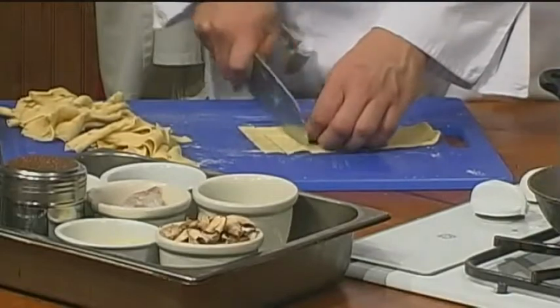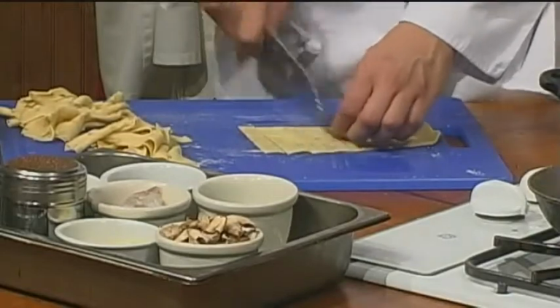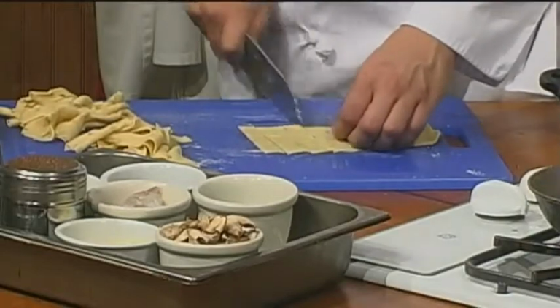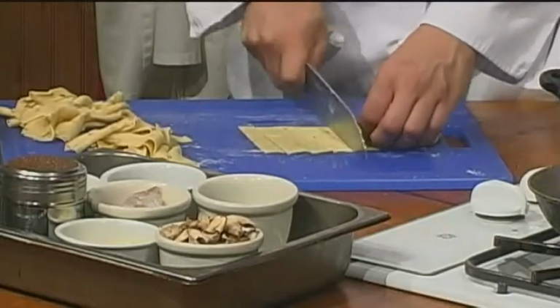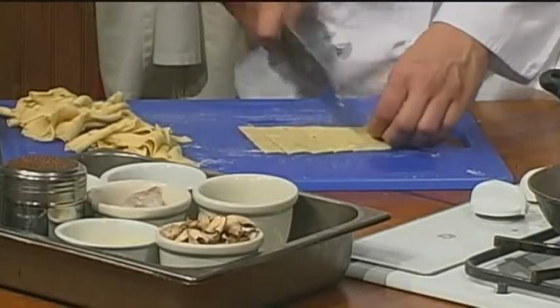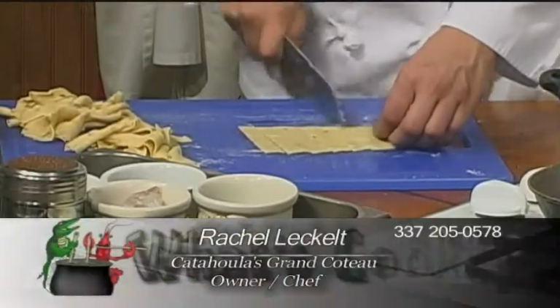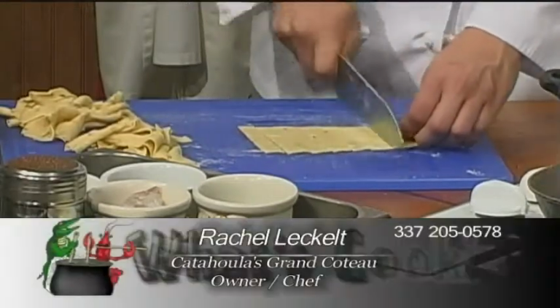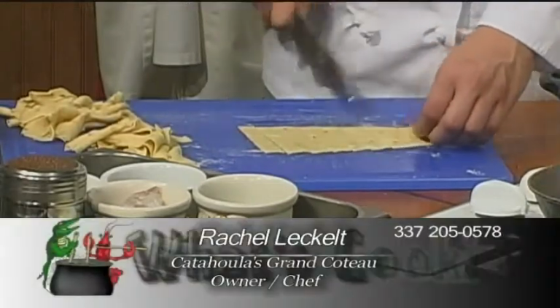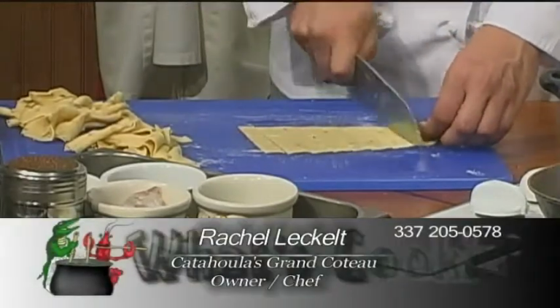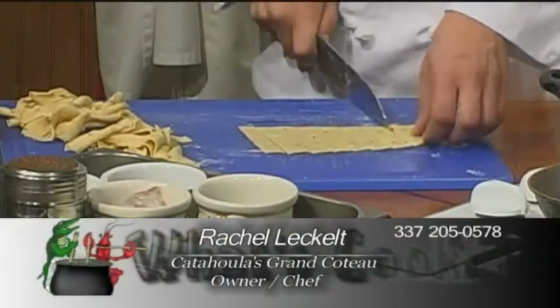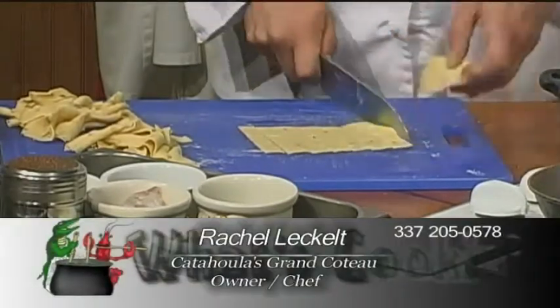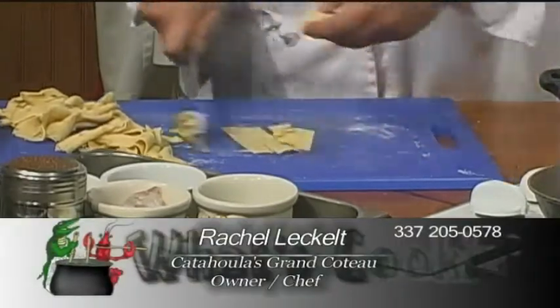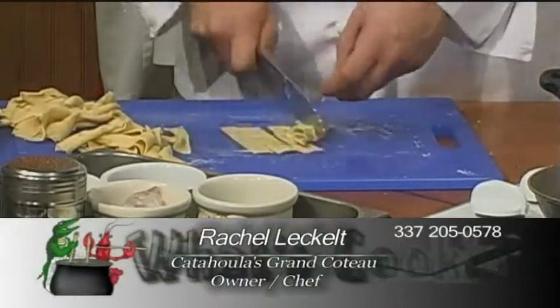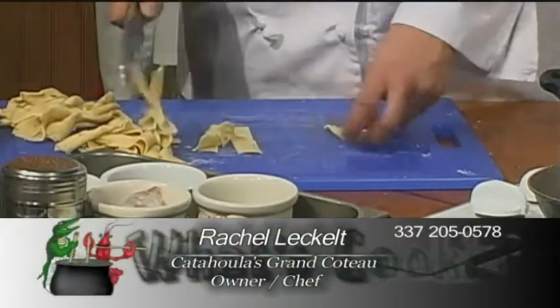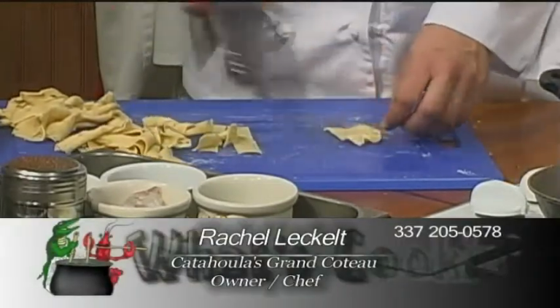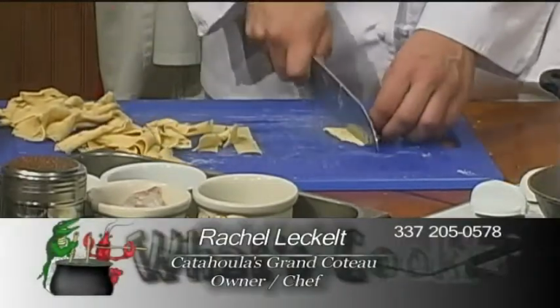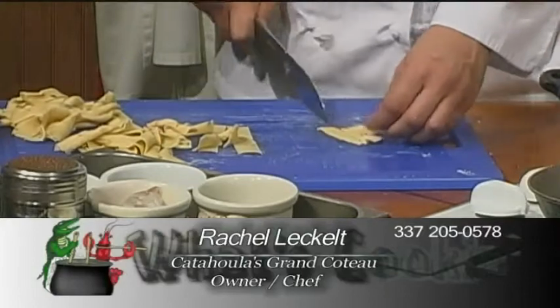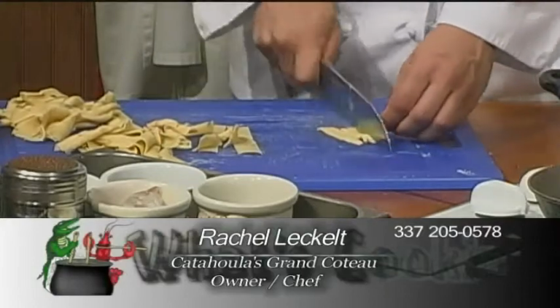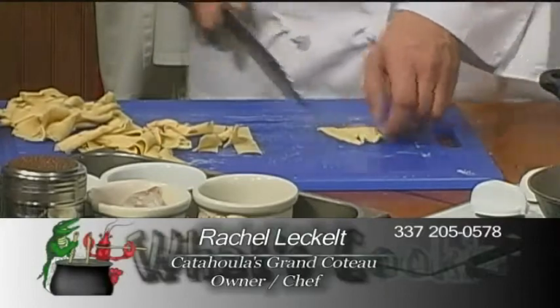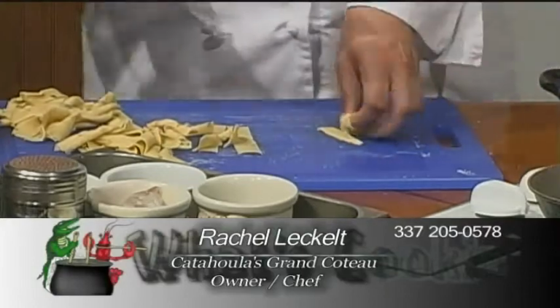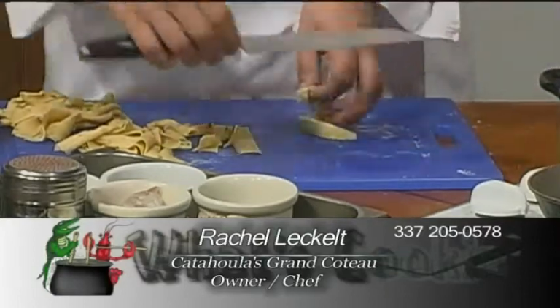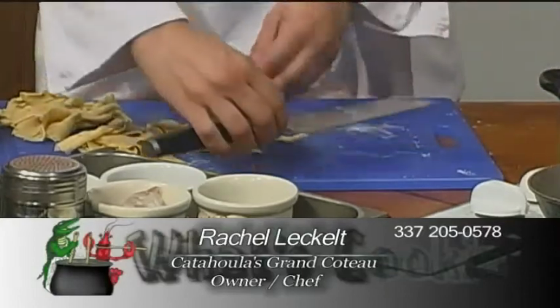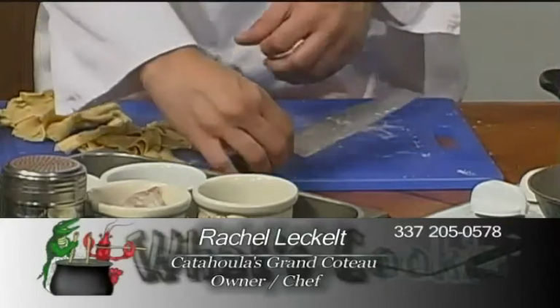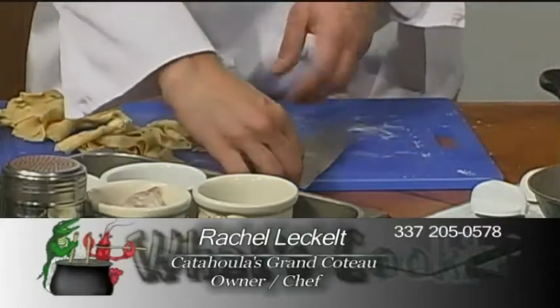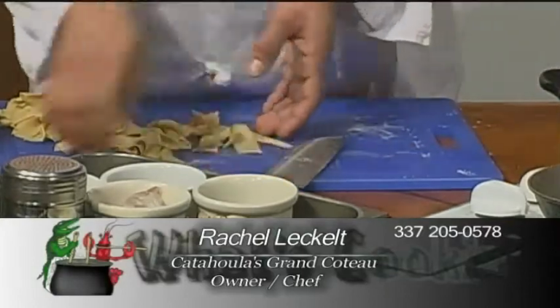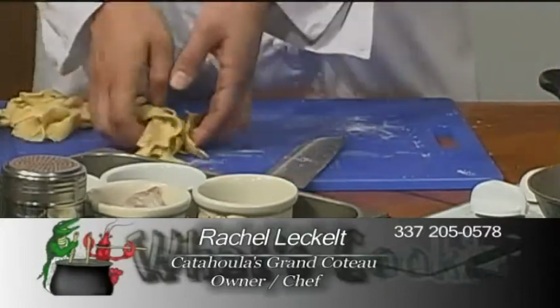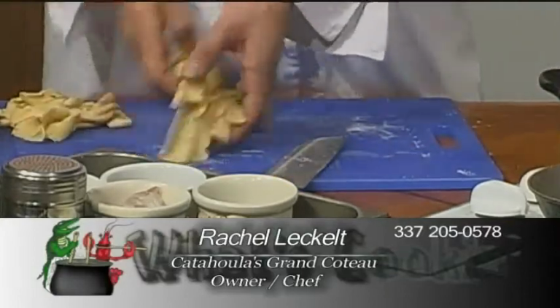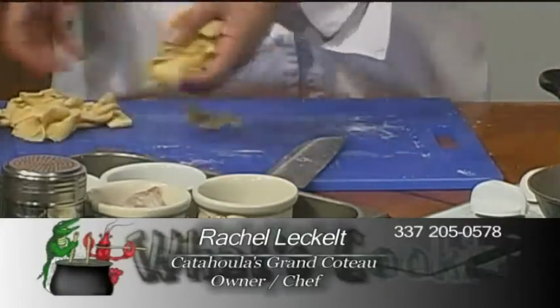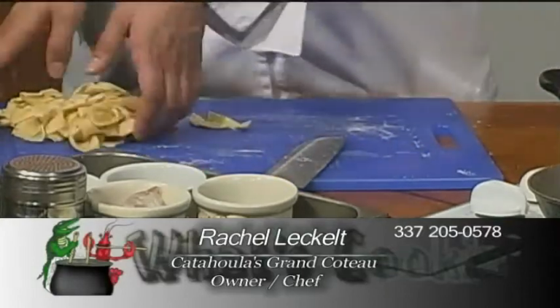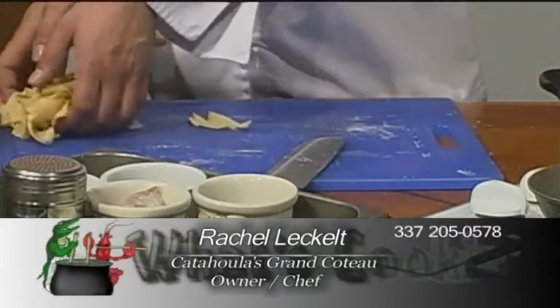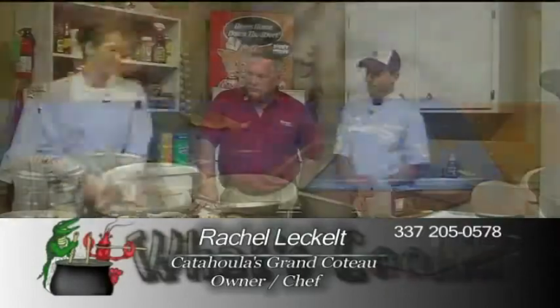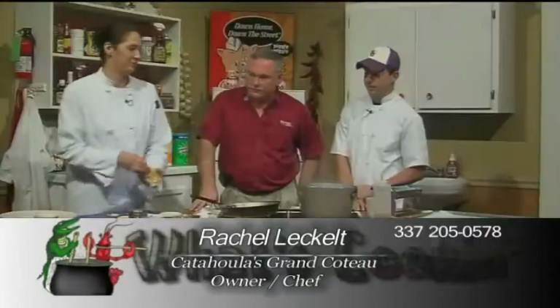Can they use a rolling pin instead of the machine if they don't have one? You absolutely can. There's a lady at the restaurant who uses a rolling pin. It's really hard — it seems more labor-intensive. It's a good workout if you do that.